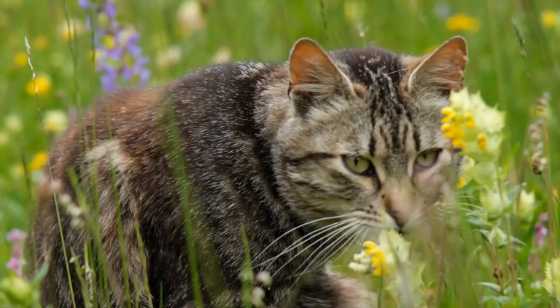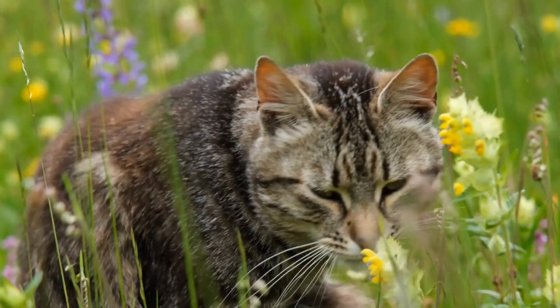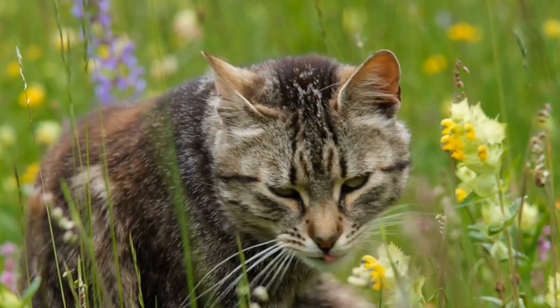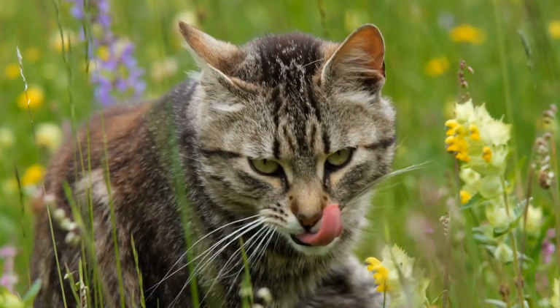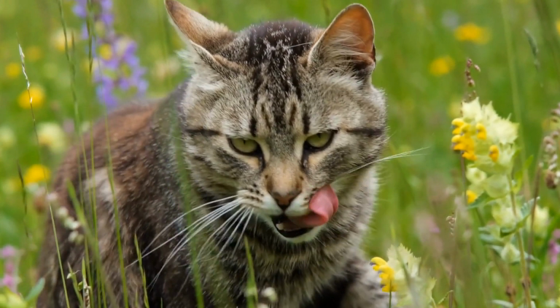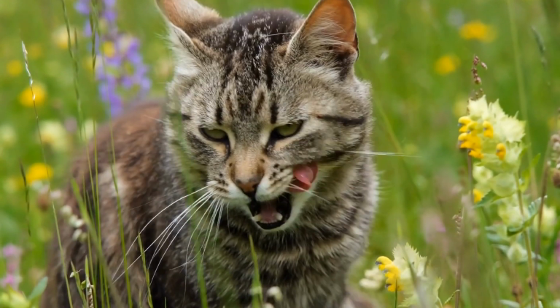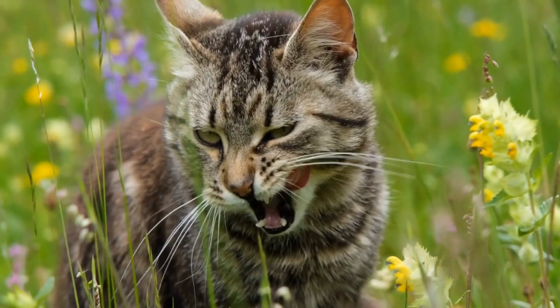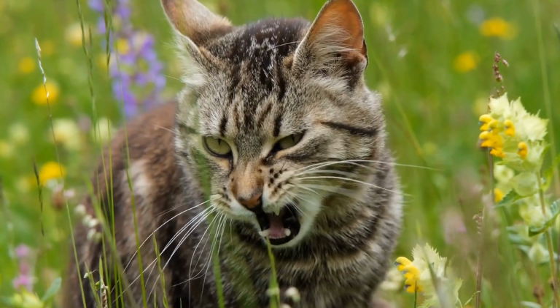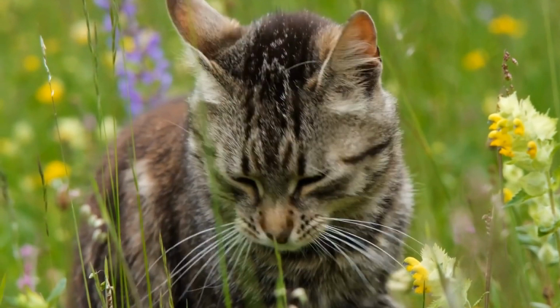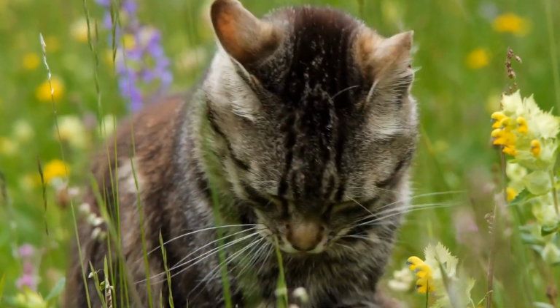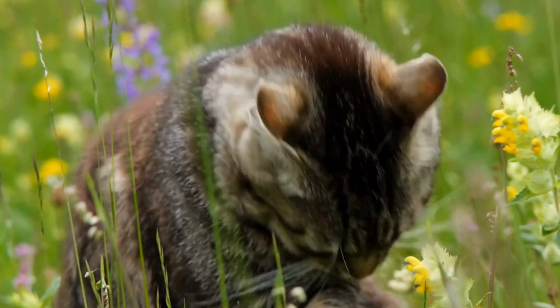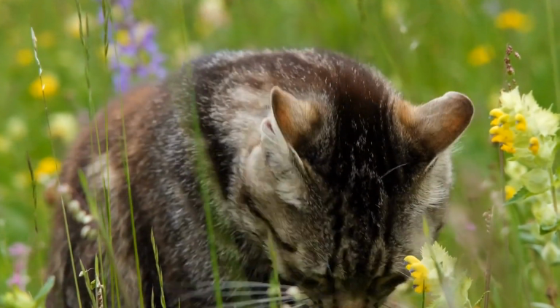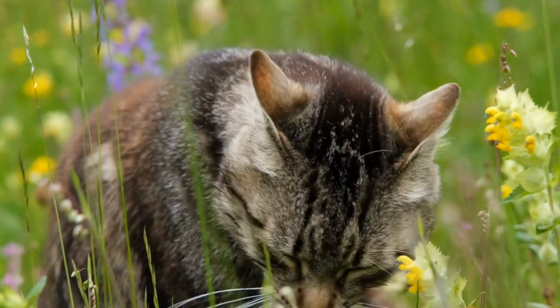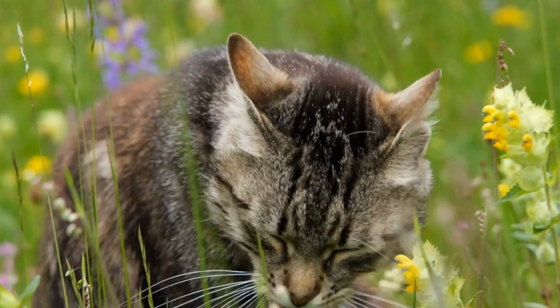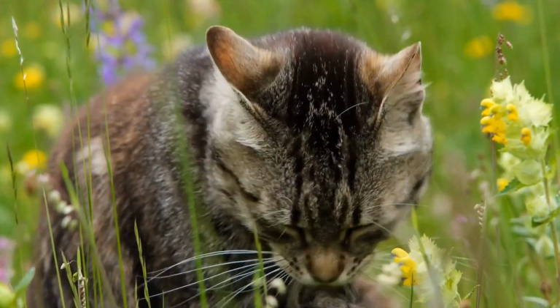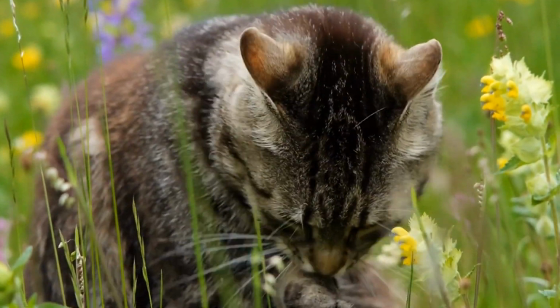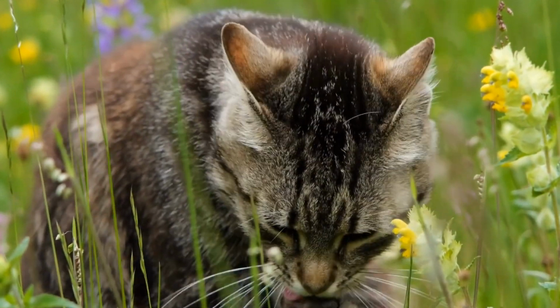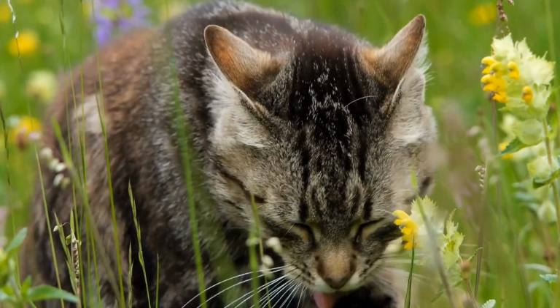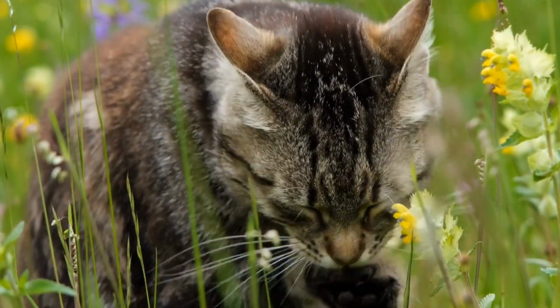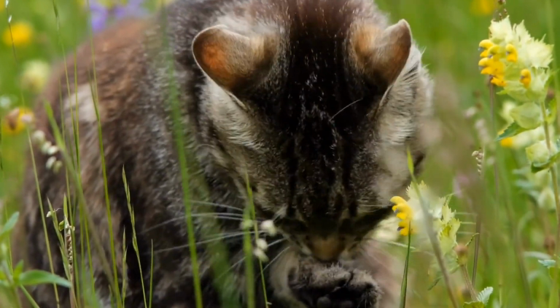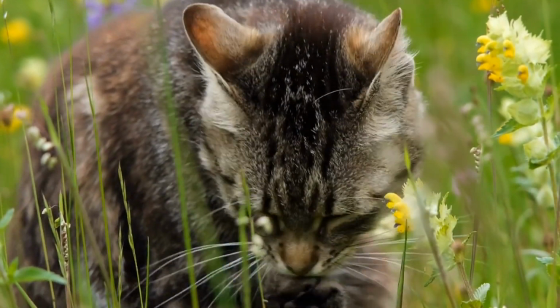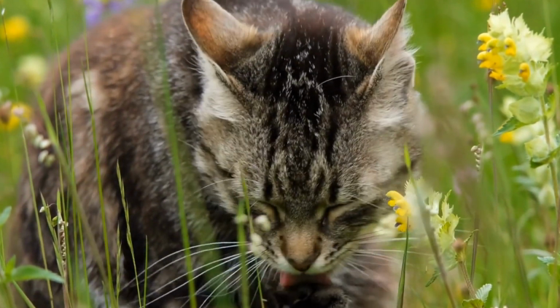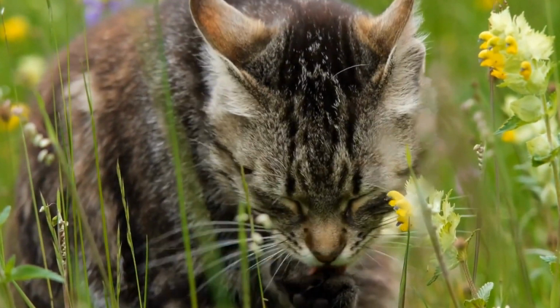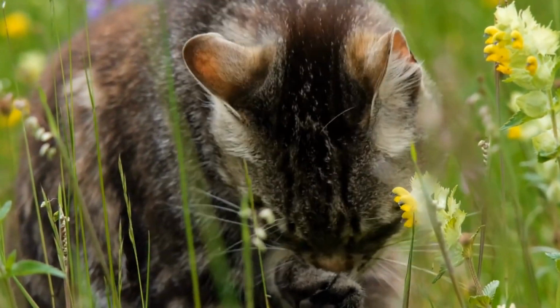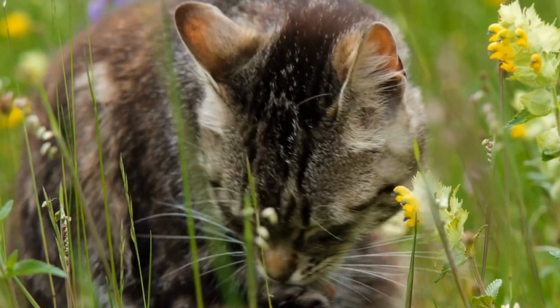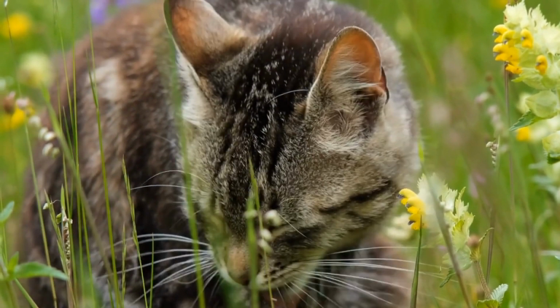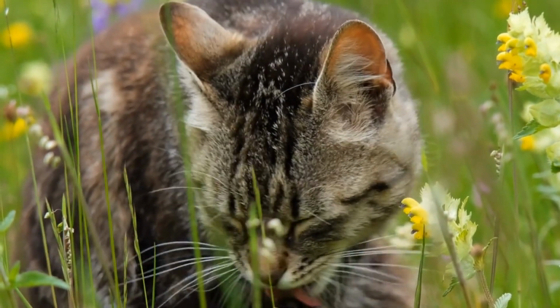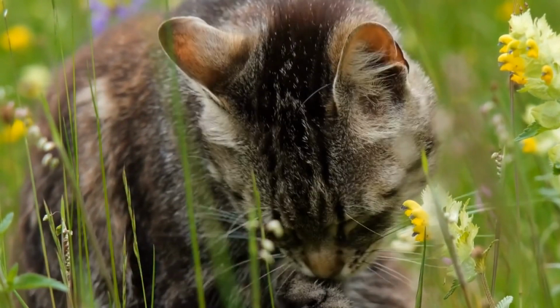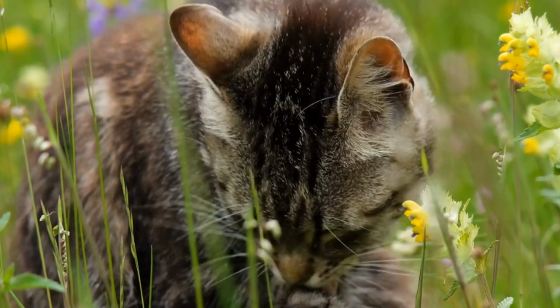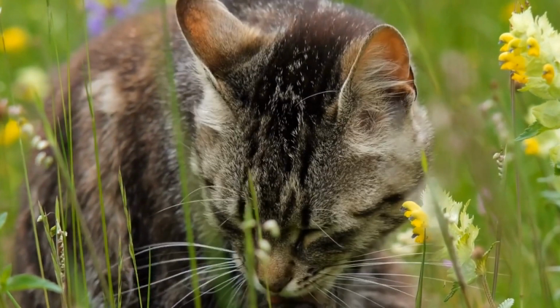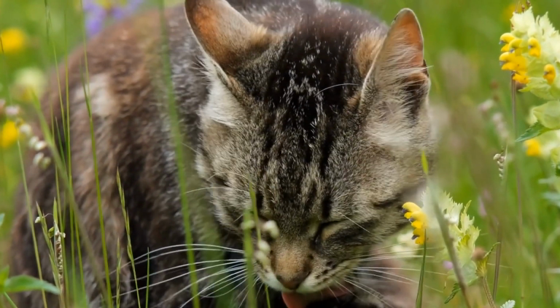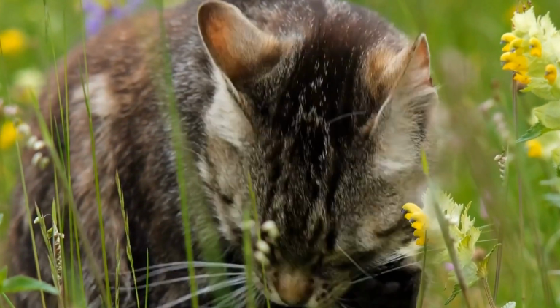Seven: Cover the TV screen — place a transparent, protective cover over the TV screen temporarily to prevent your cat's access during specific times, such as when you're watching a show or movie.